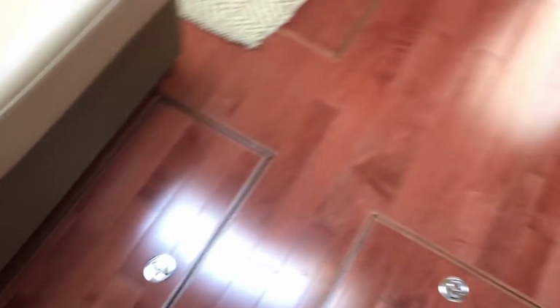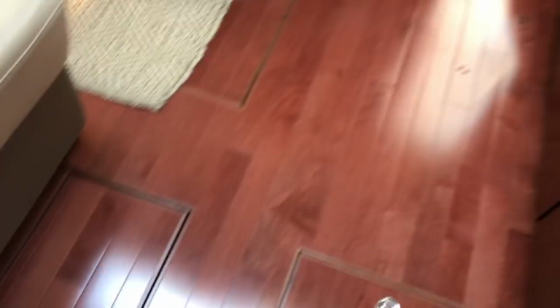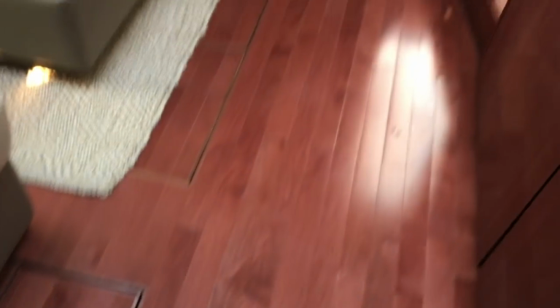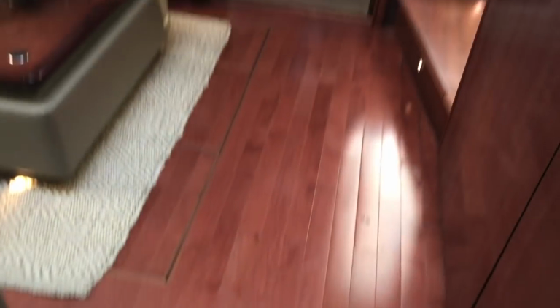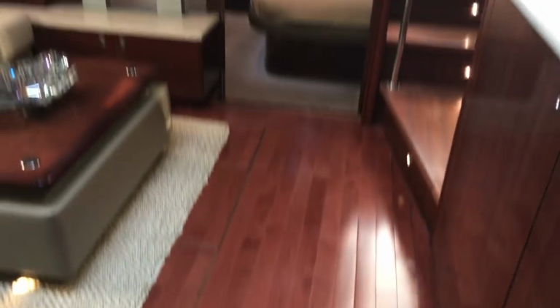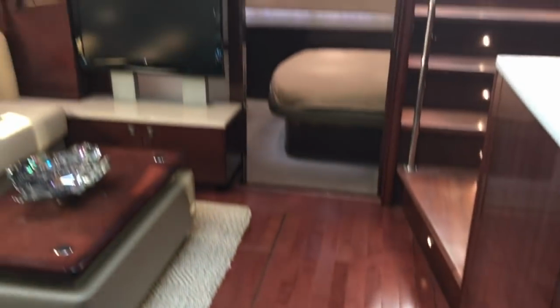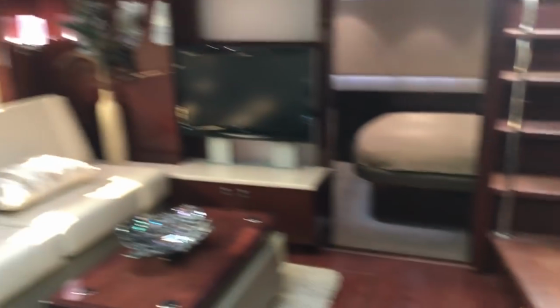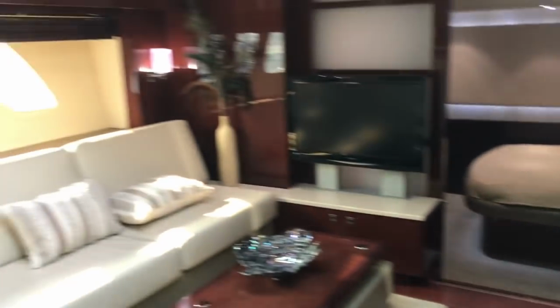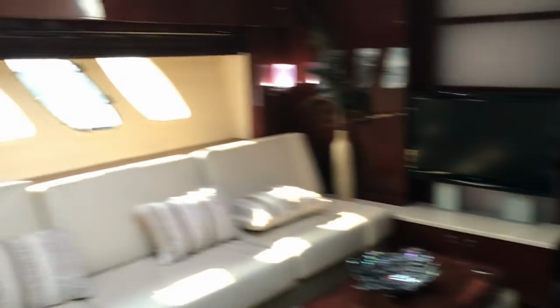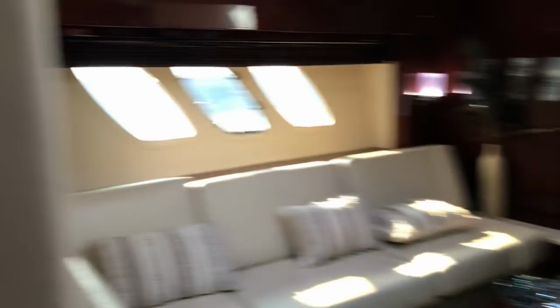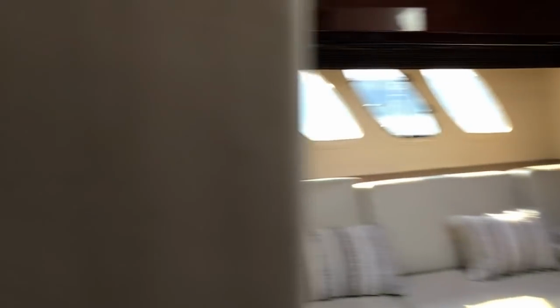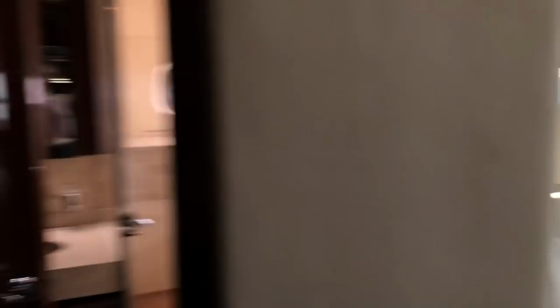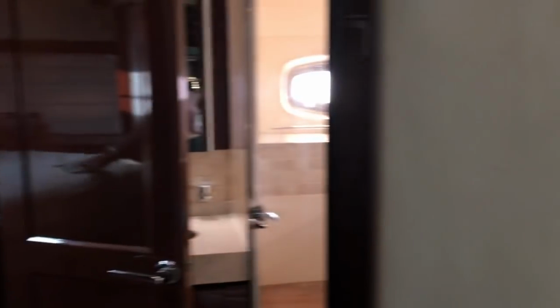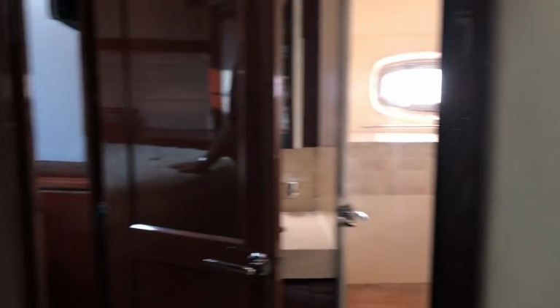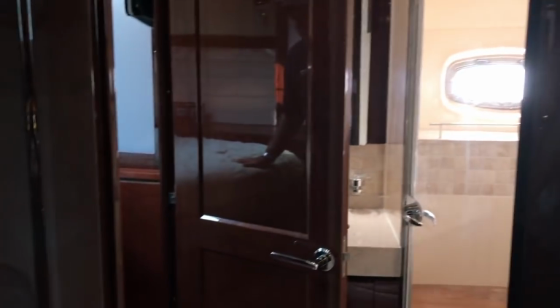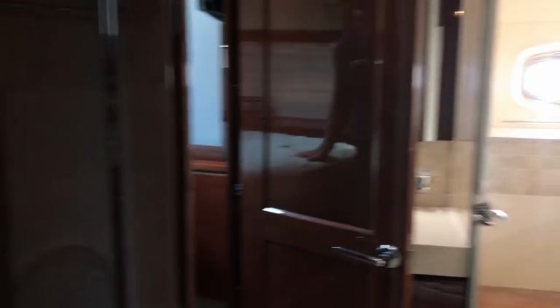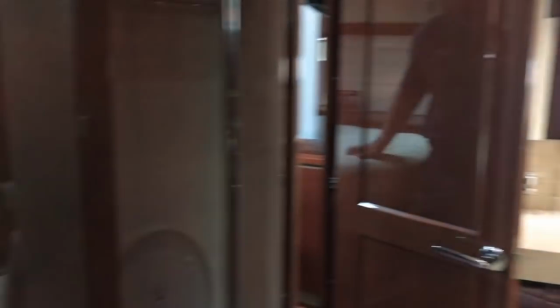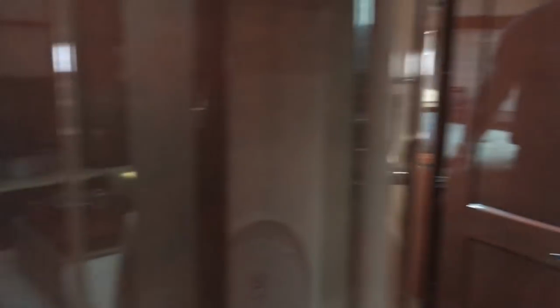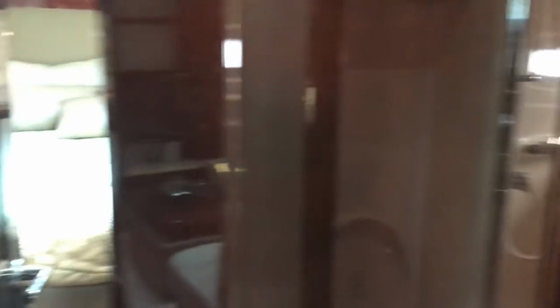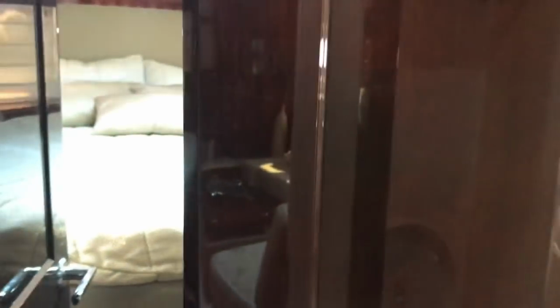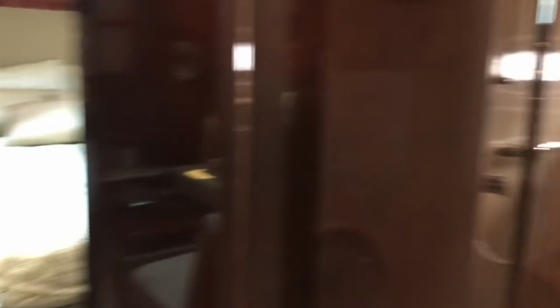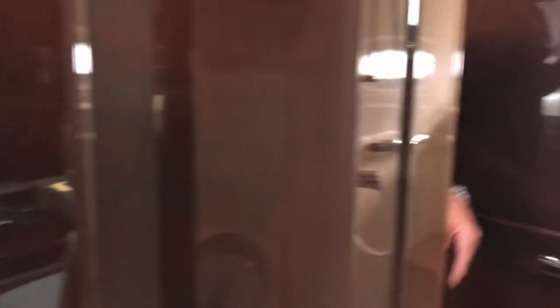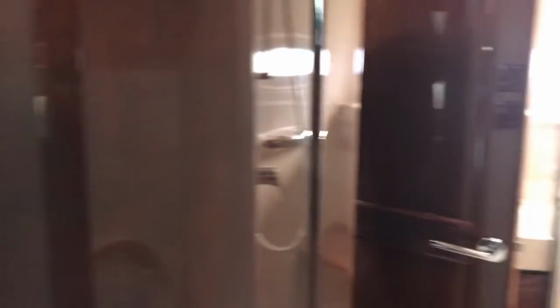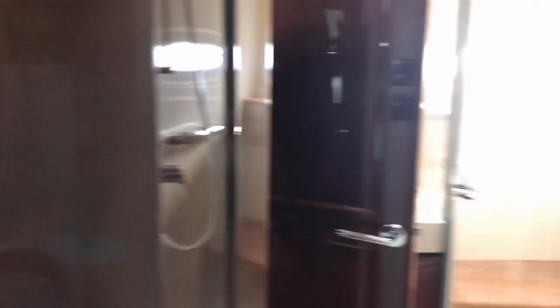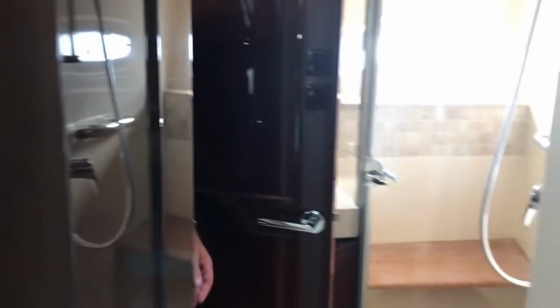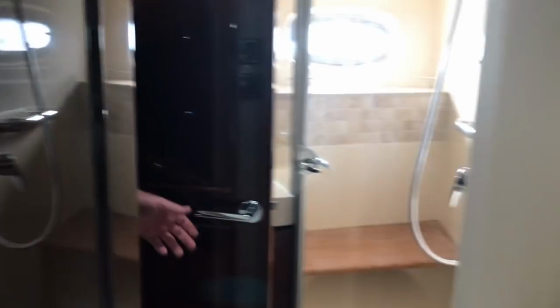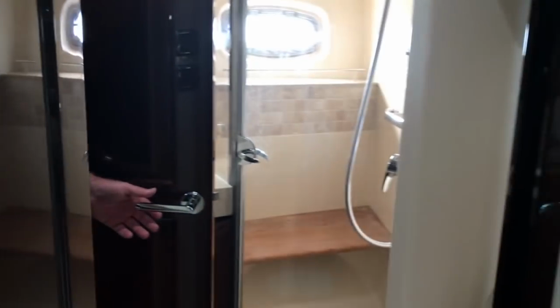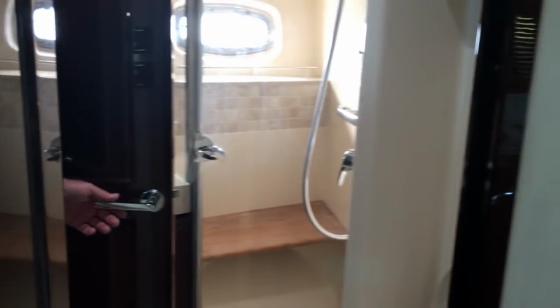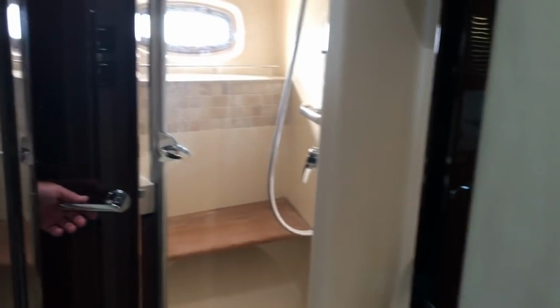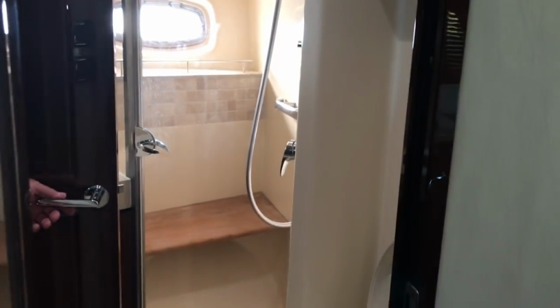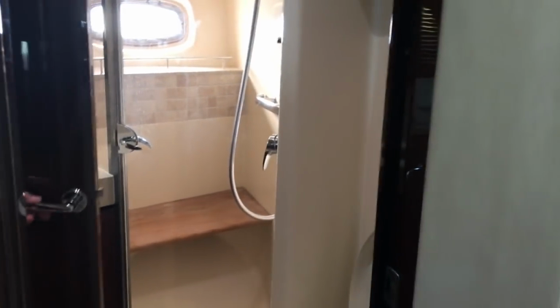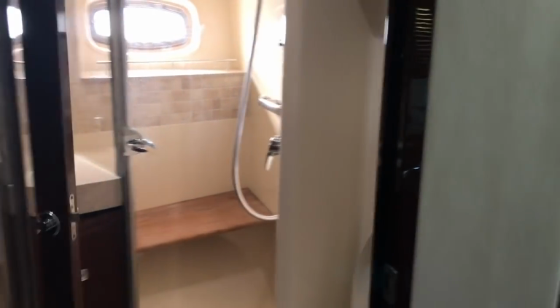Stepping into the guest head and day head, you will notice a tile floor that carries itself into the shower. You have a vacuum flush head.